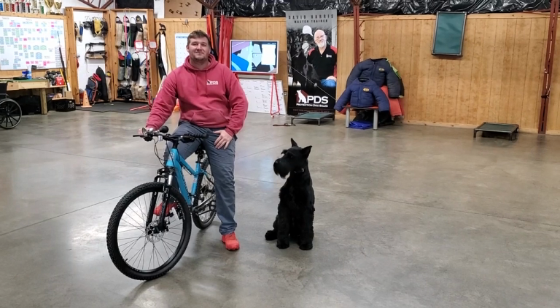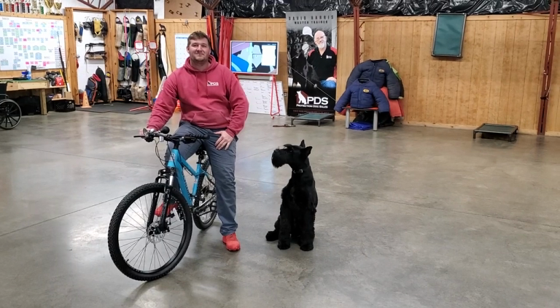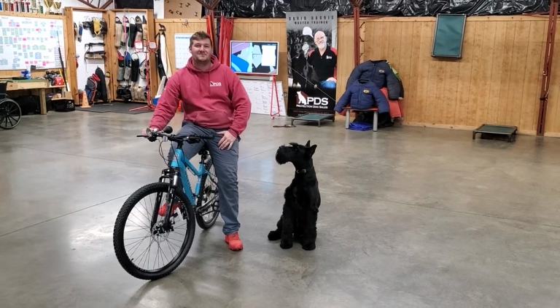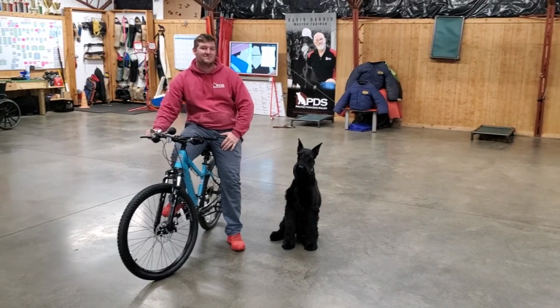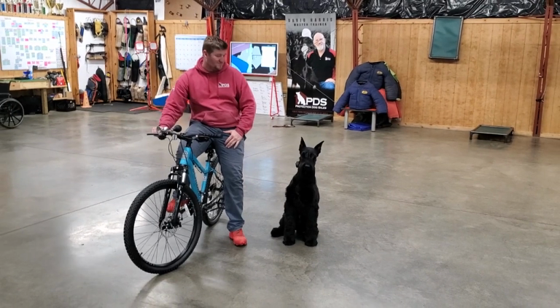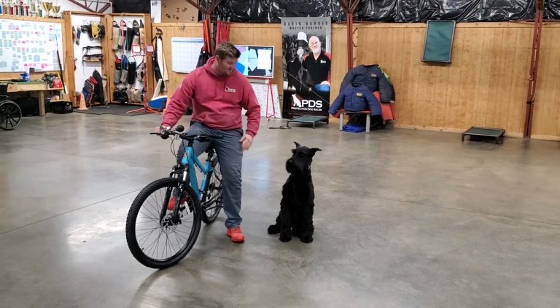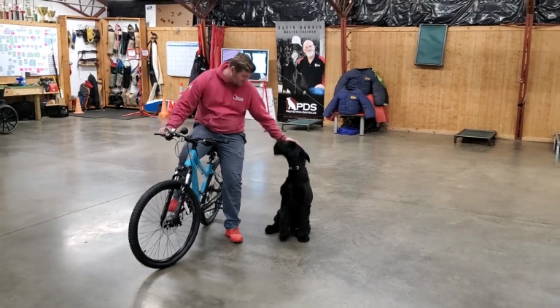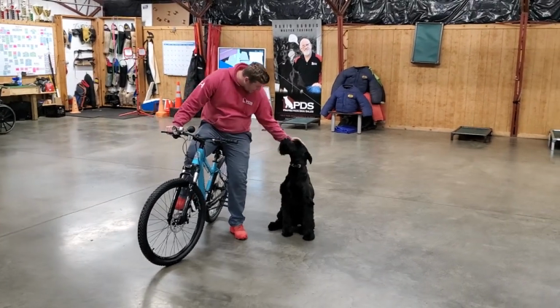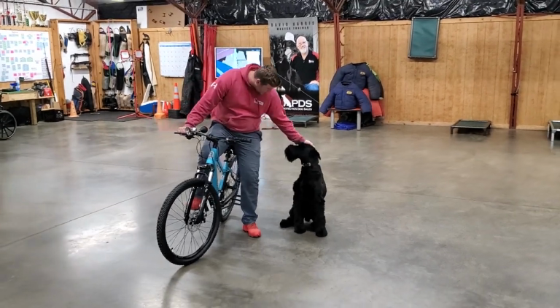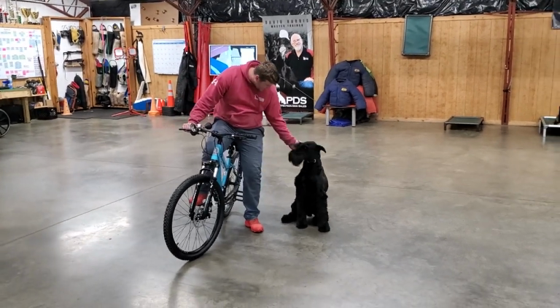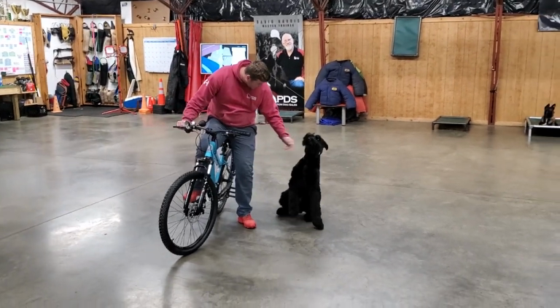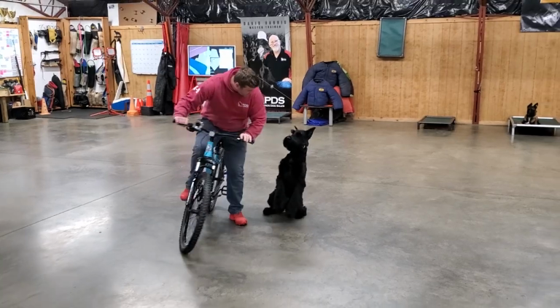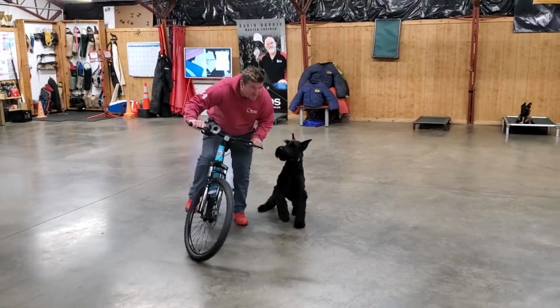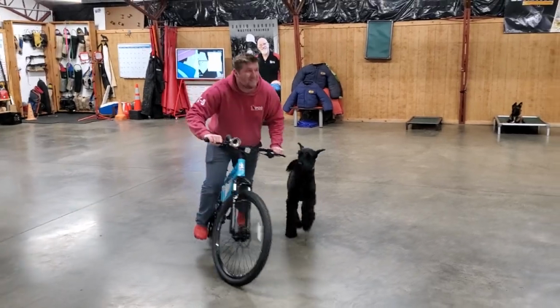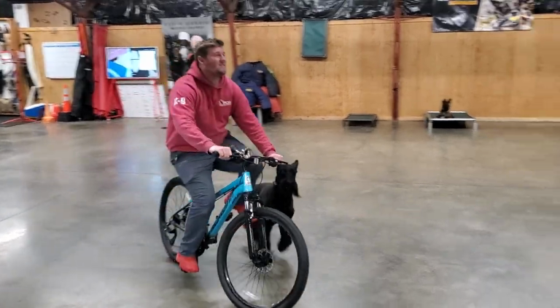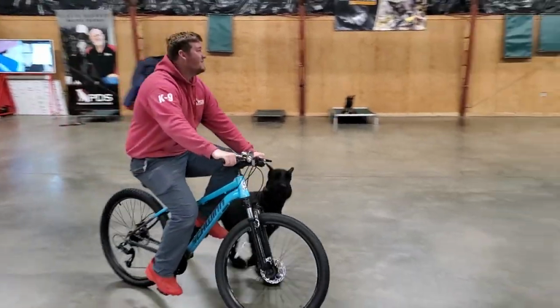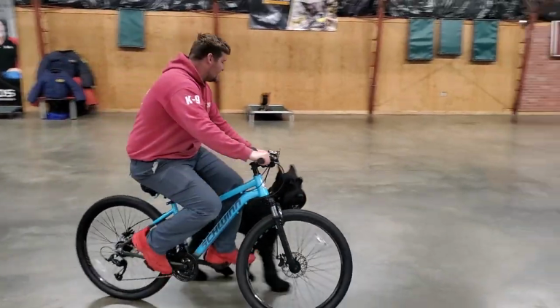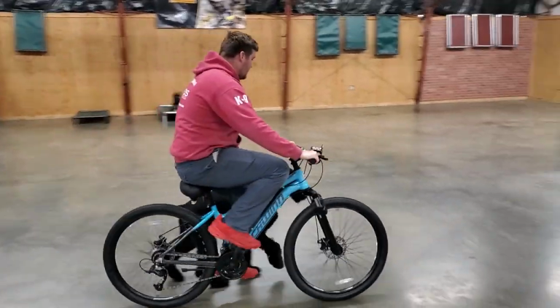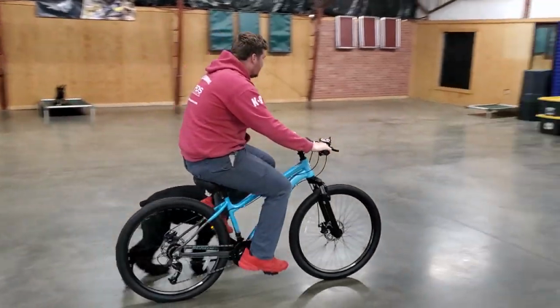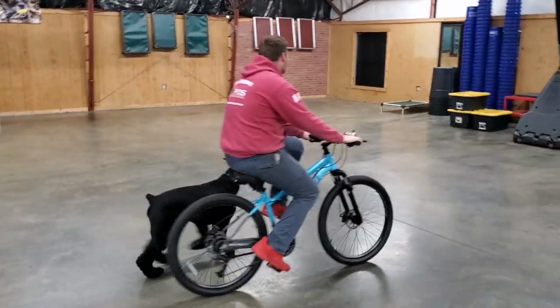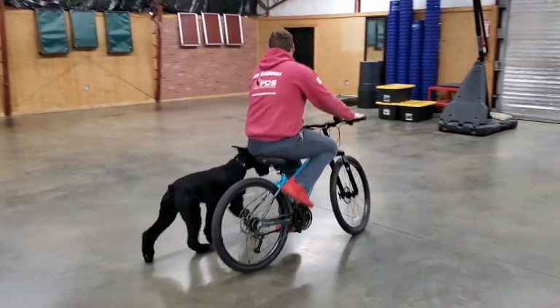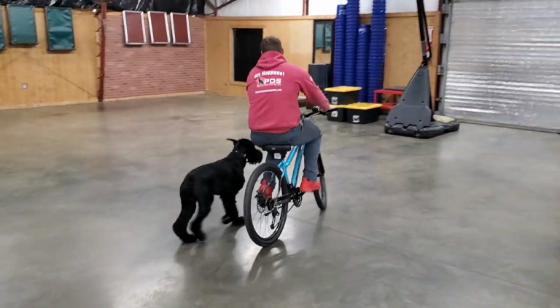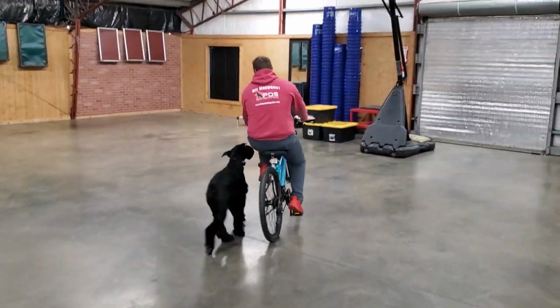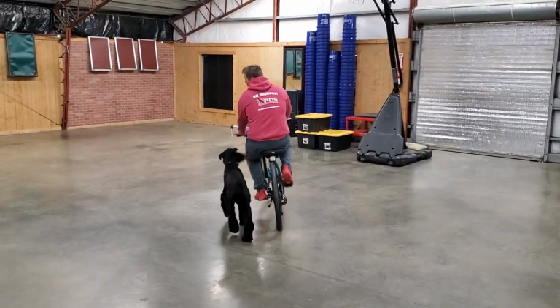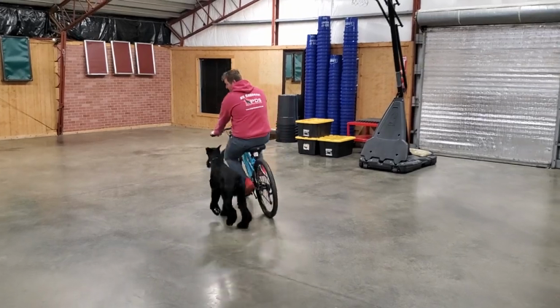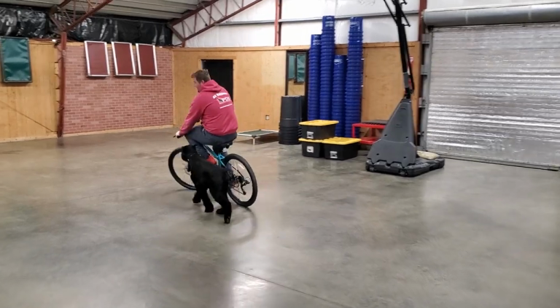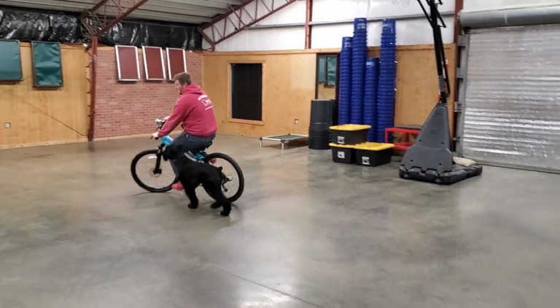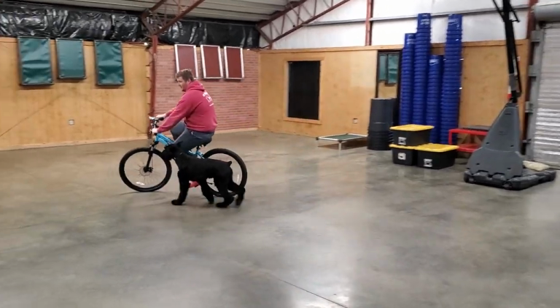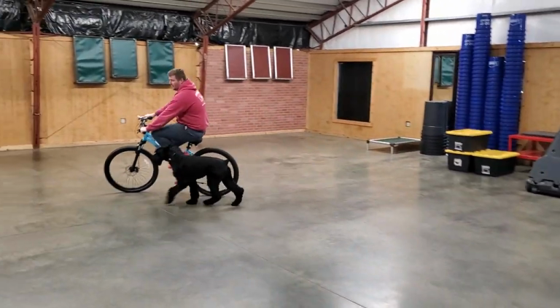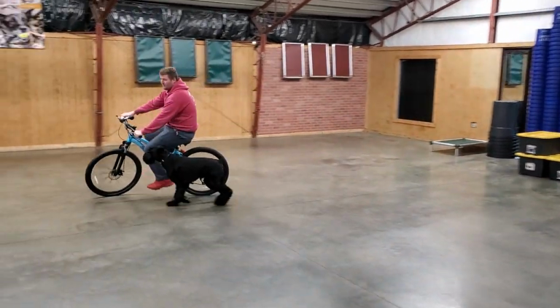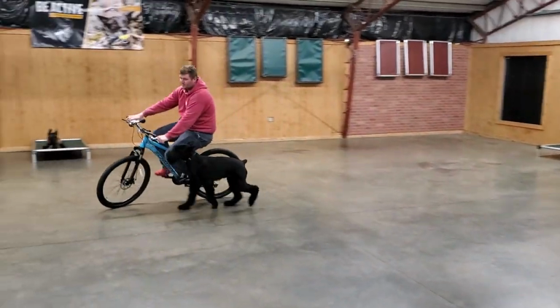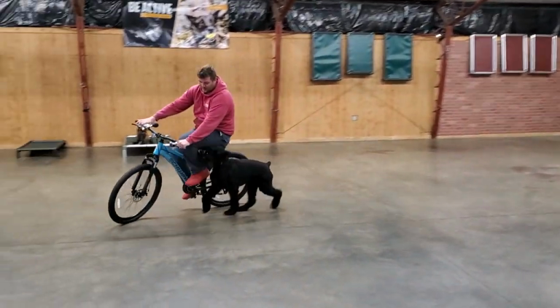All right guys, we've got Linus in here today. We're going to do a little bit of work with him heeling off-leash next to a bicycle. Nick's going to put him through his paces here and see if Linus can heel really well off-leash next to him.